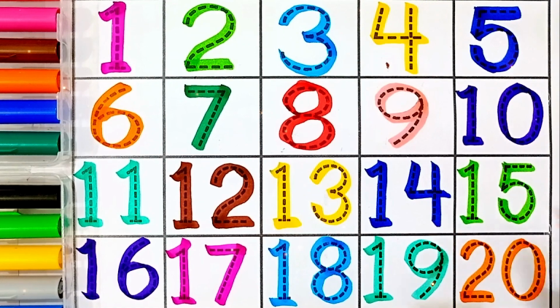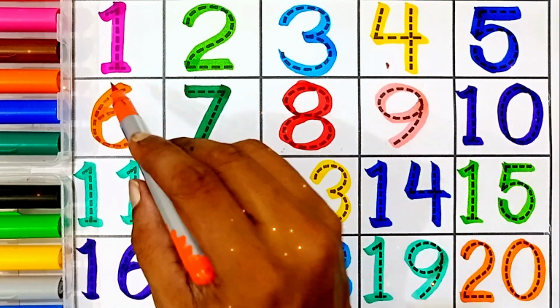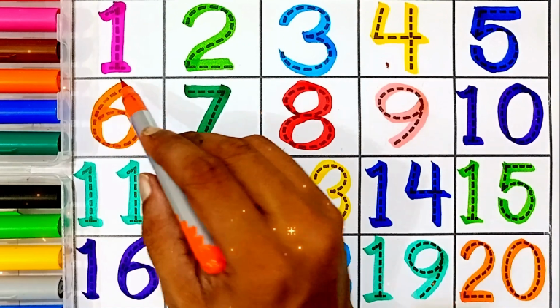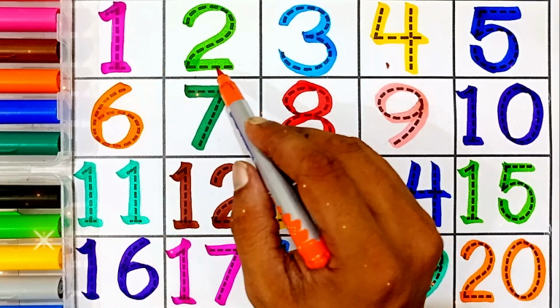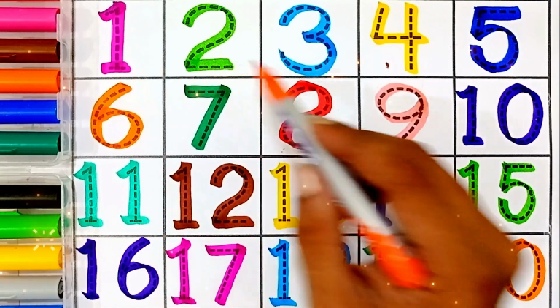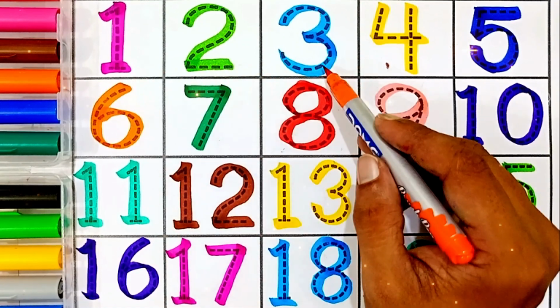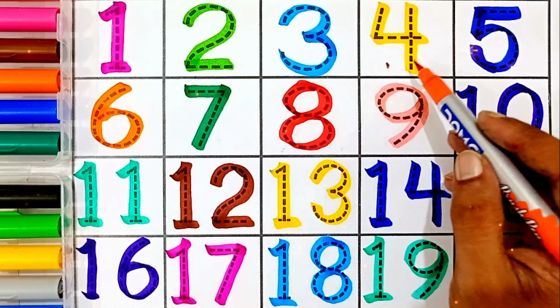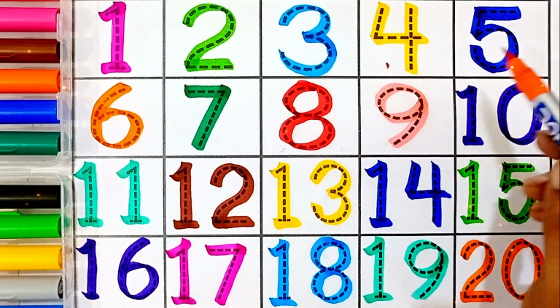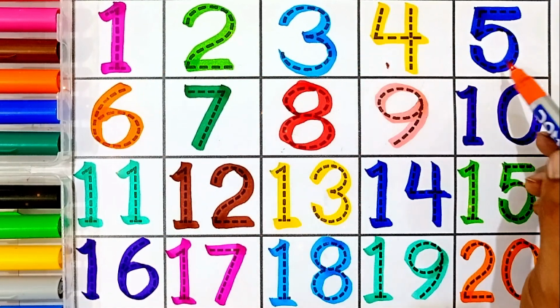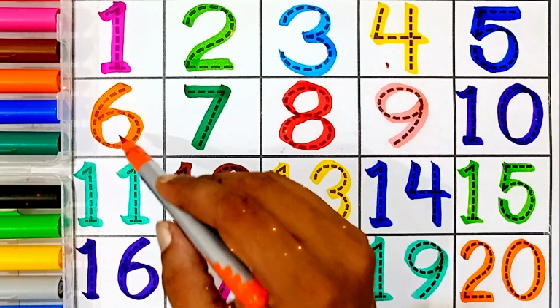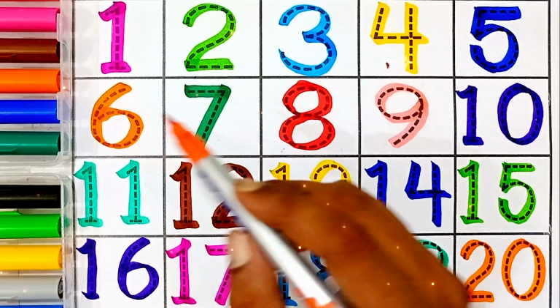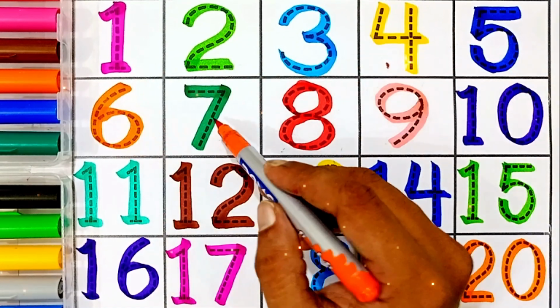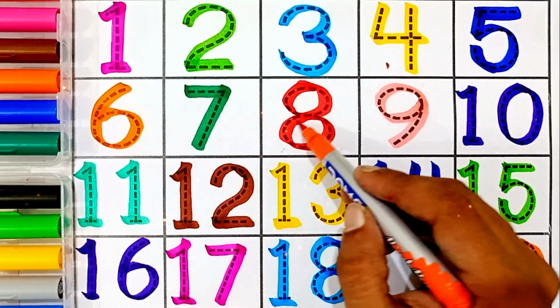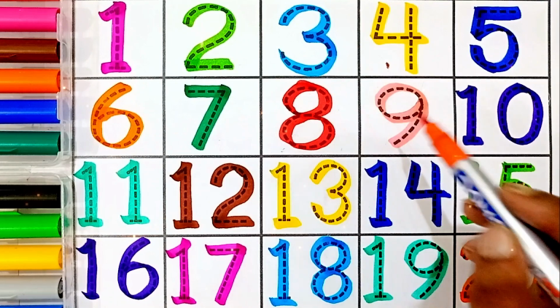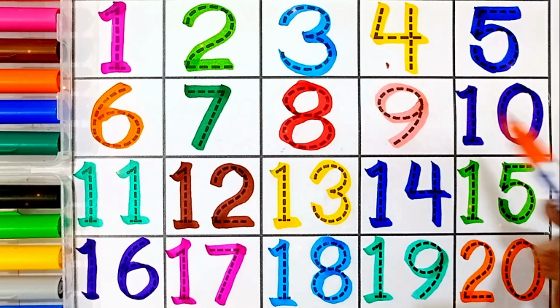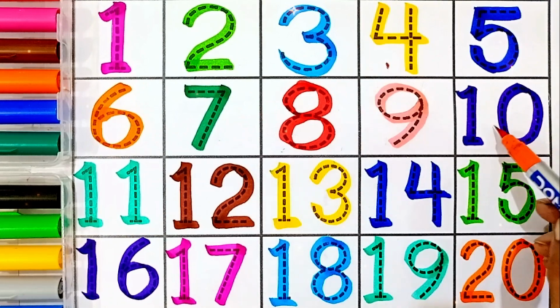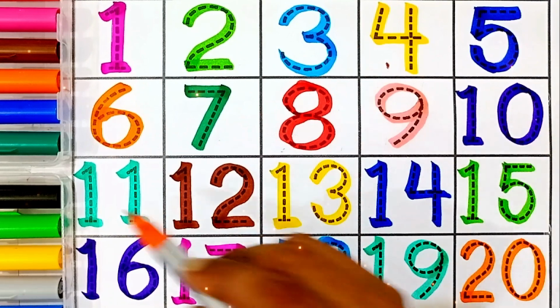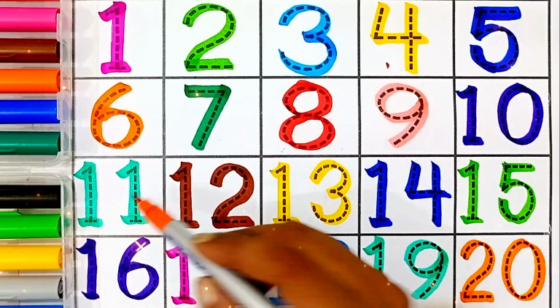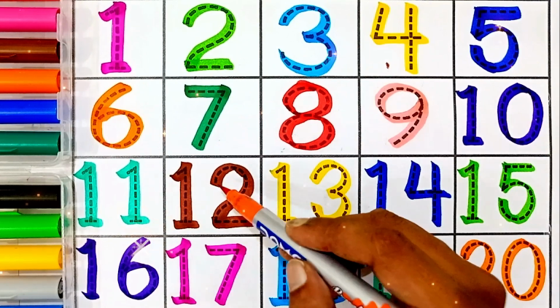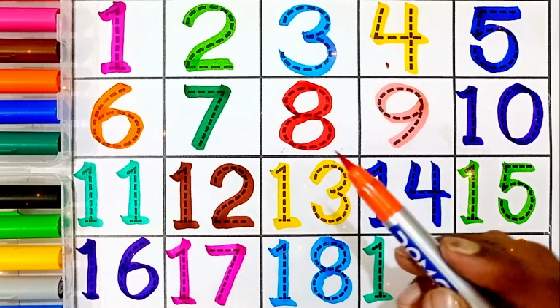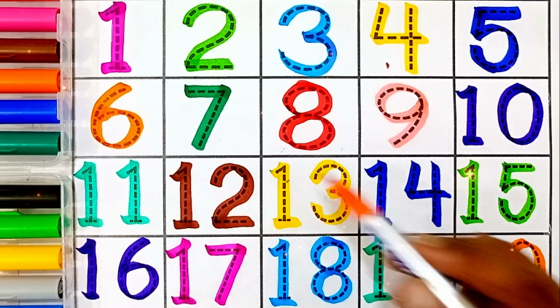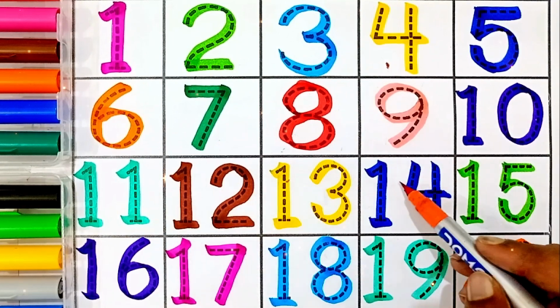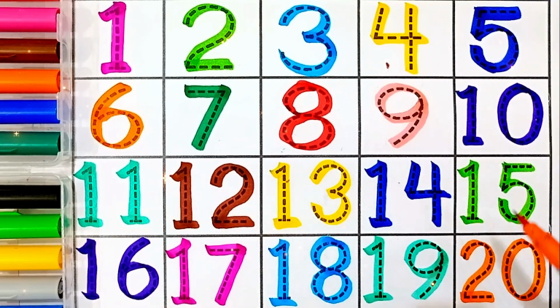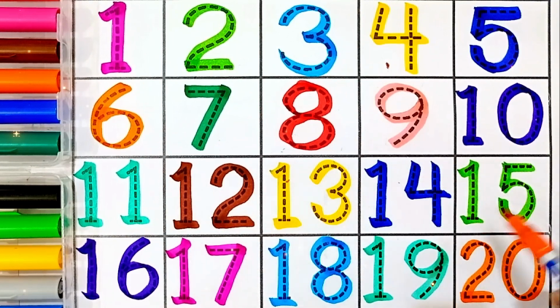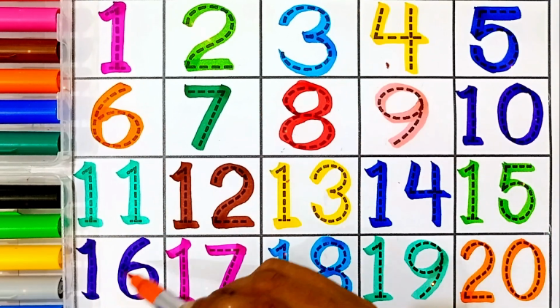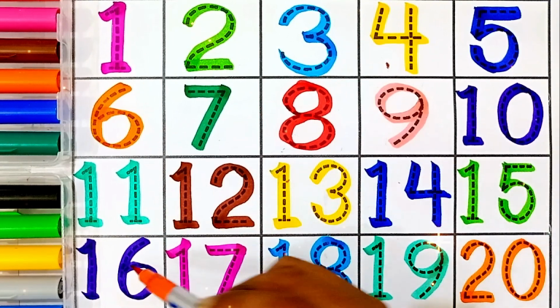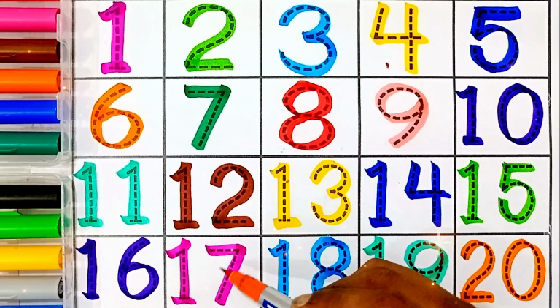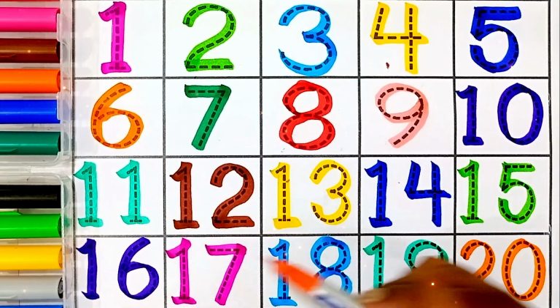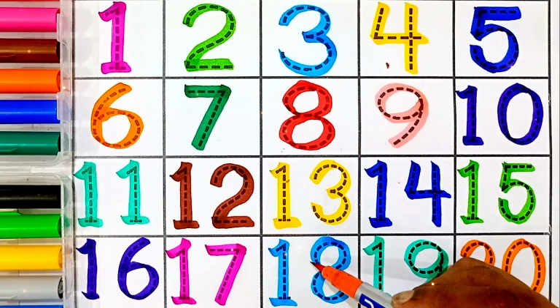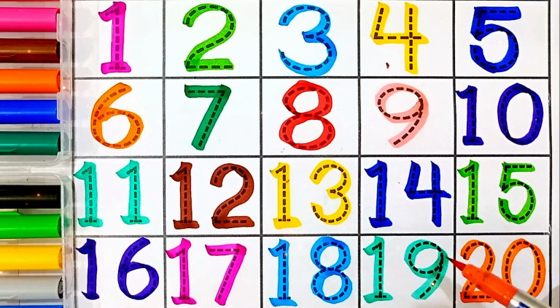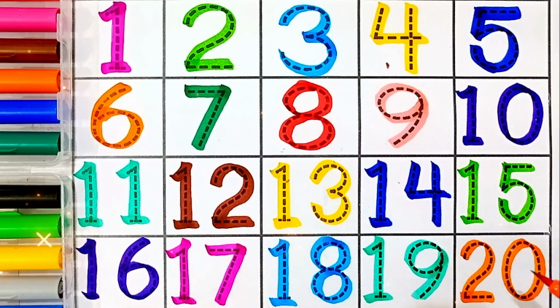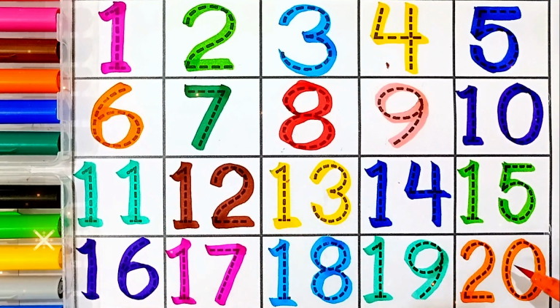One, two, three, four, five, six, seven, eight, nine, ten, eleven, twelve, thirteen, fourteen, fifteen, sixteen, seventeen, eighteen, nineteen, twenty.